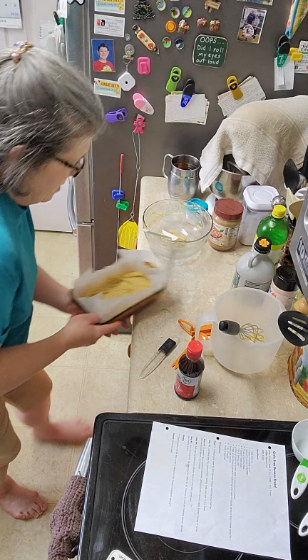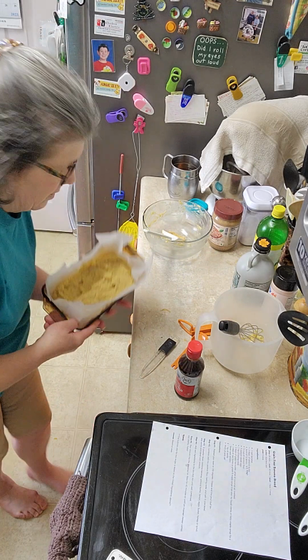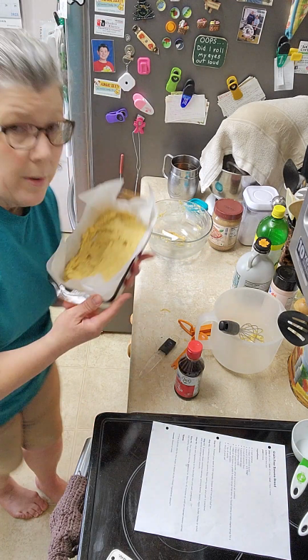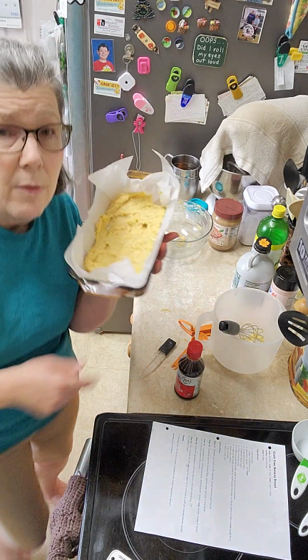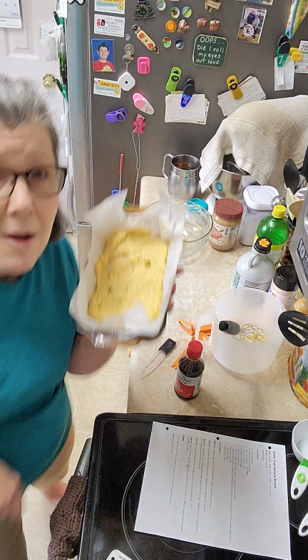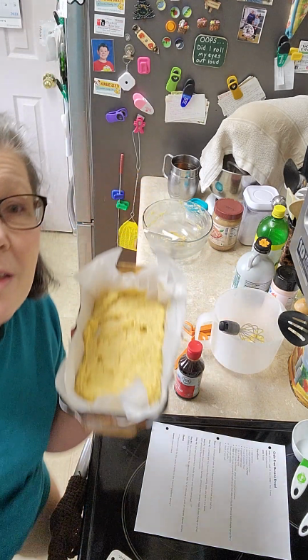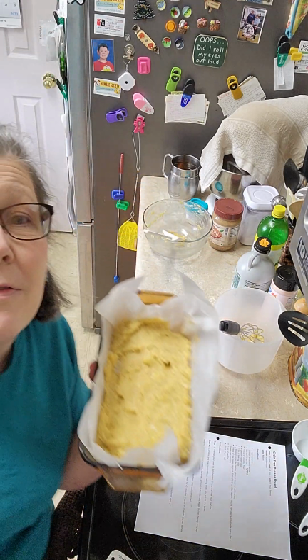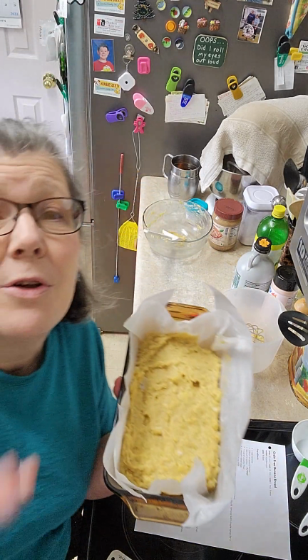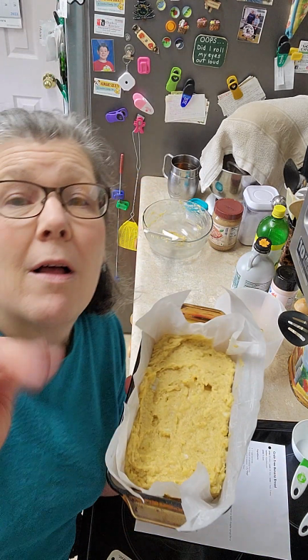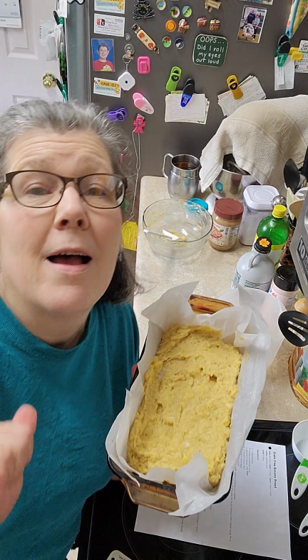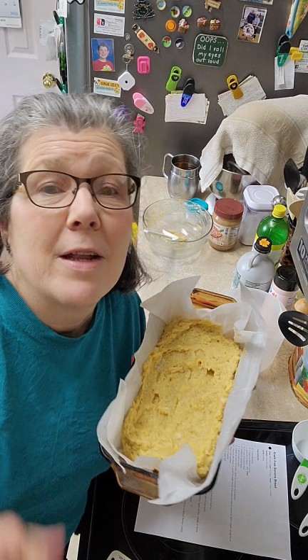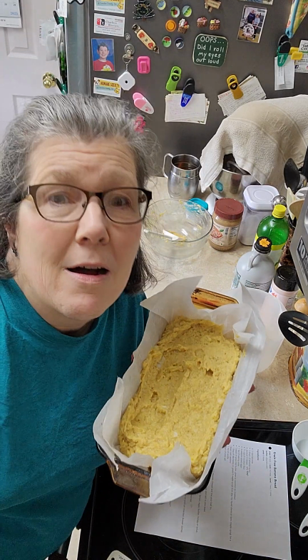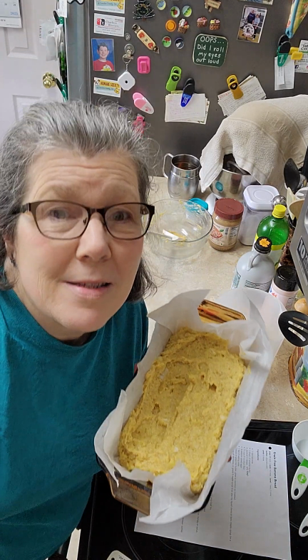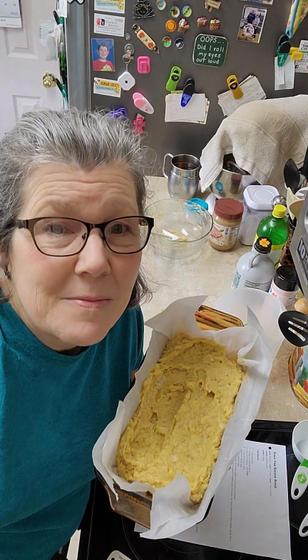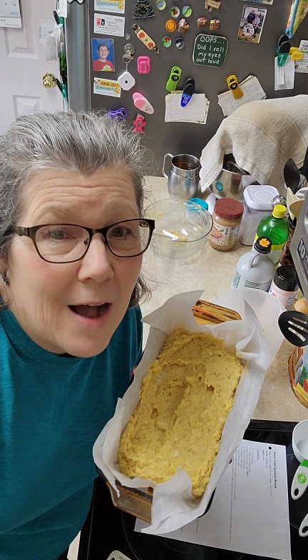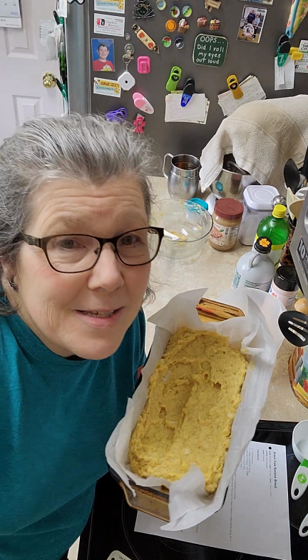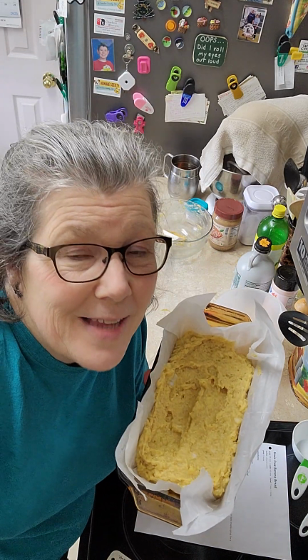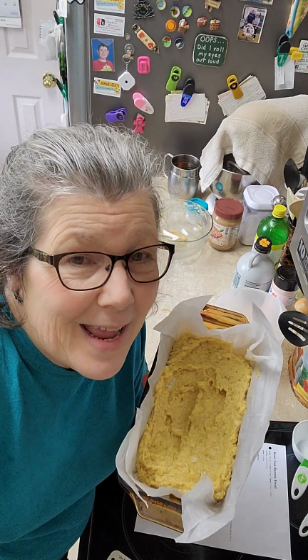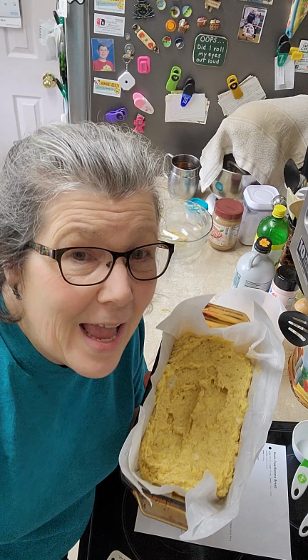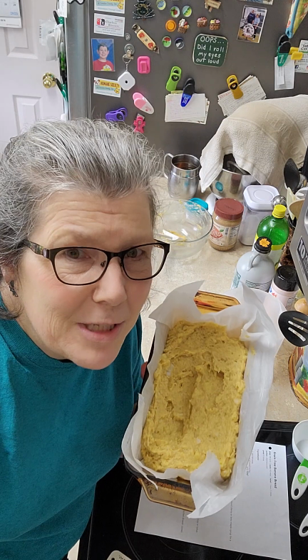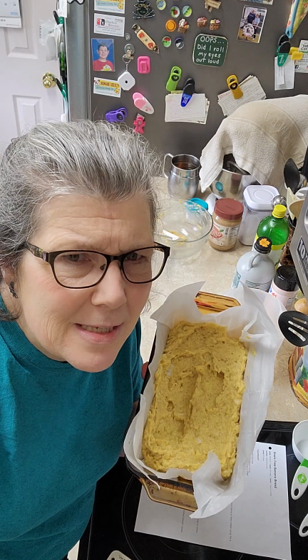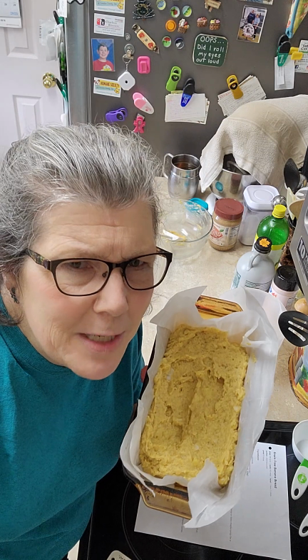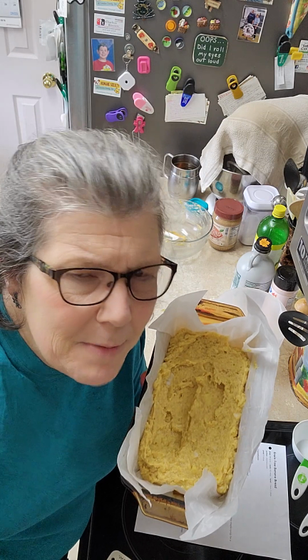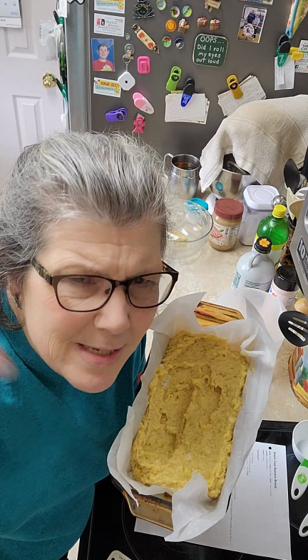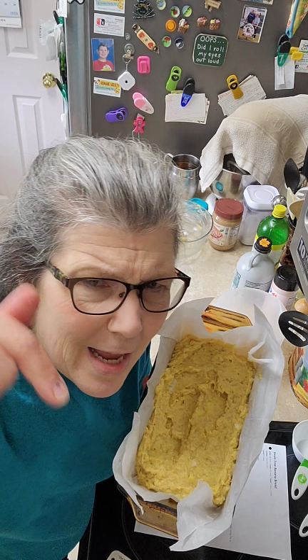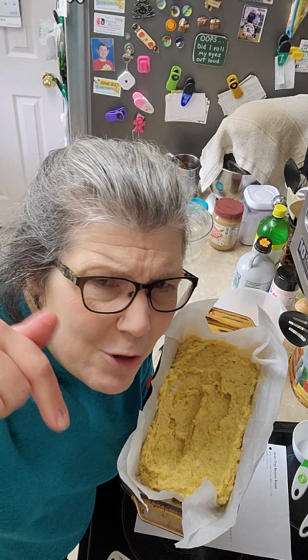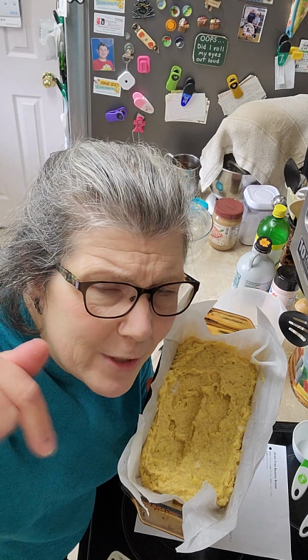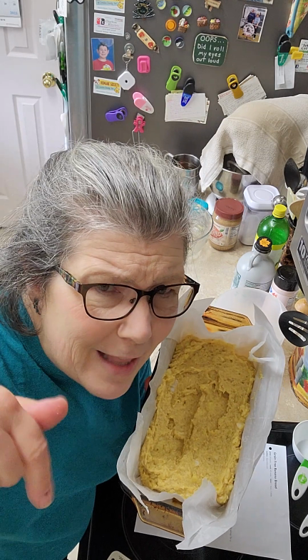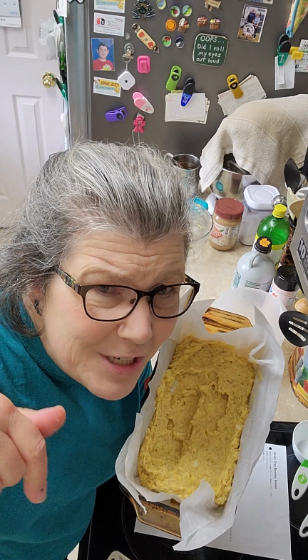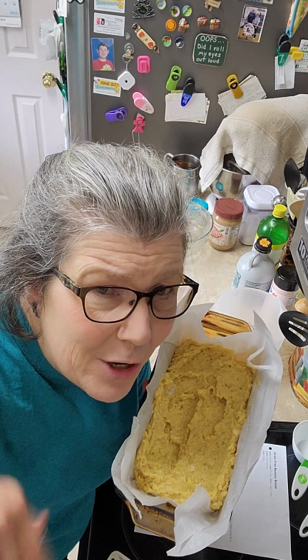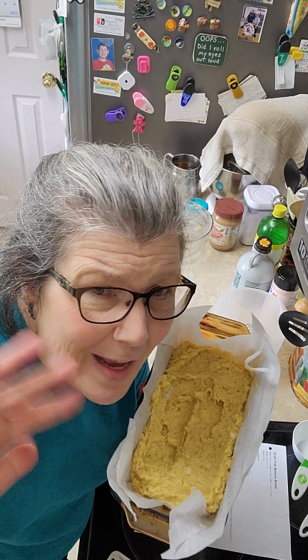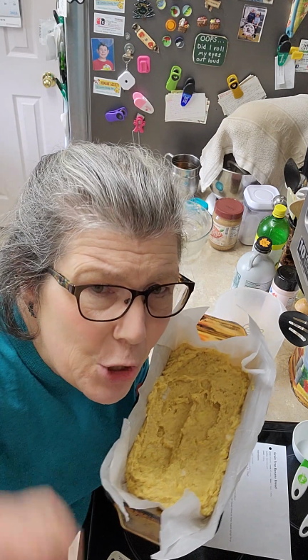Here we go — off to the oven. You all have an awesome, awesome day. Please leave me comments and don't forget to like and share. Thank you.